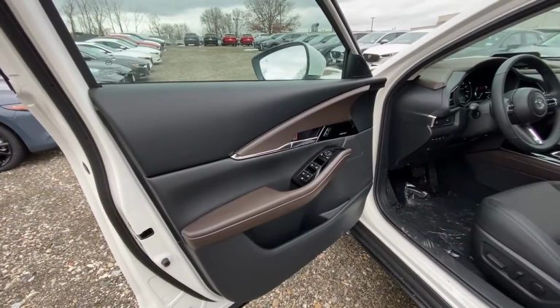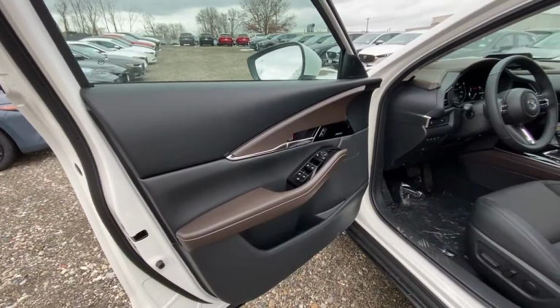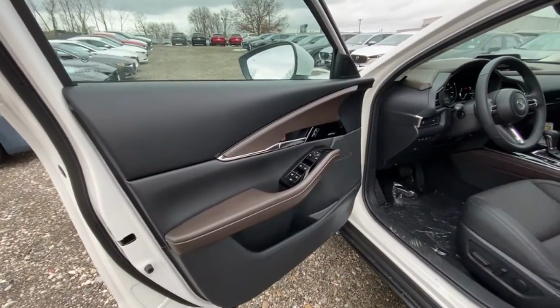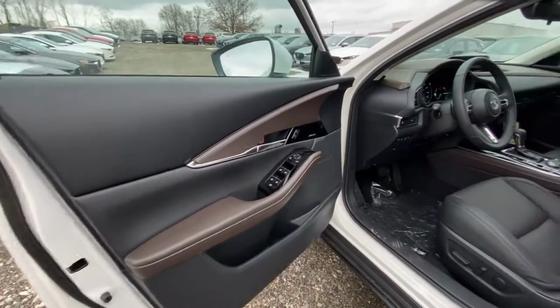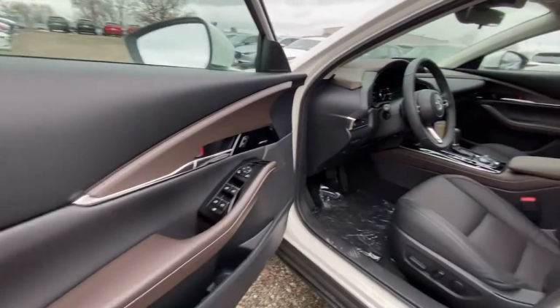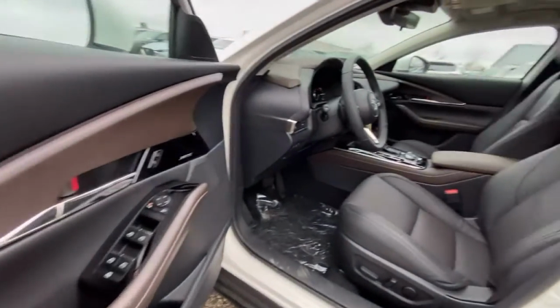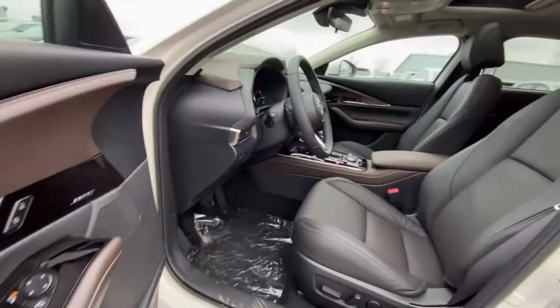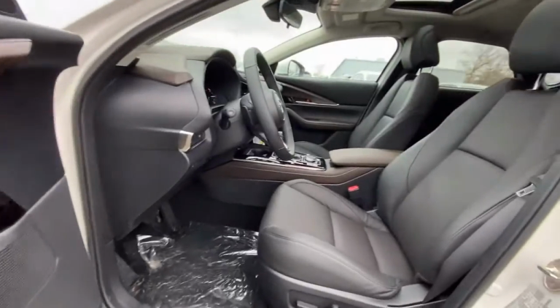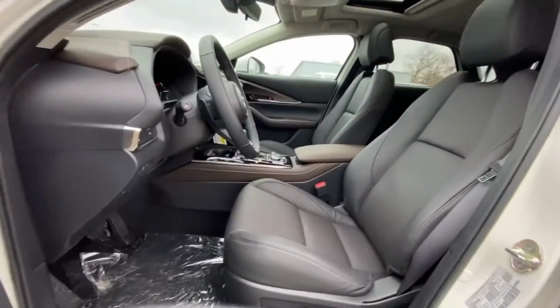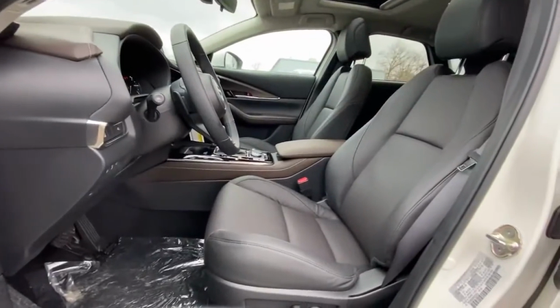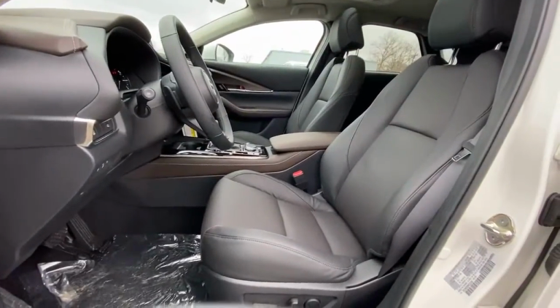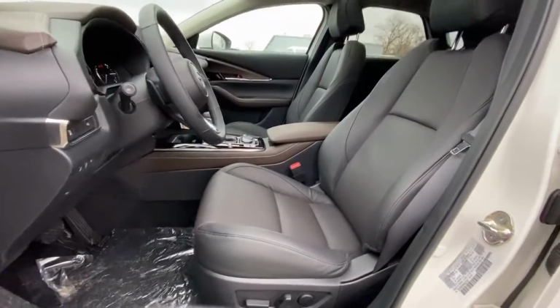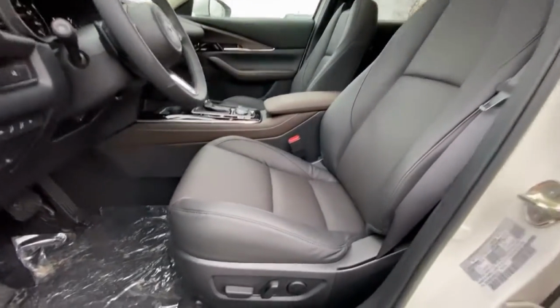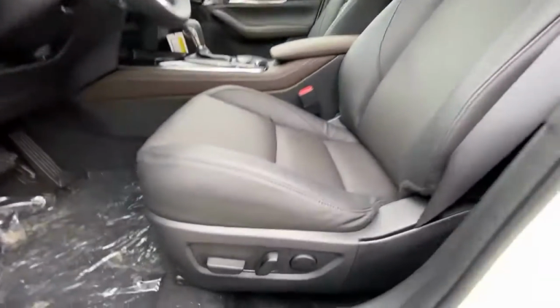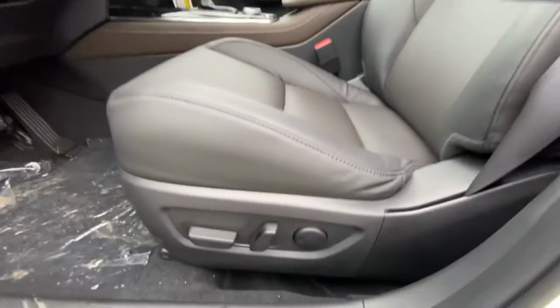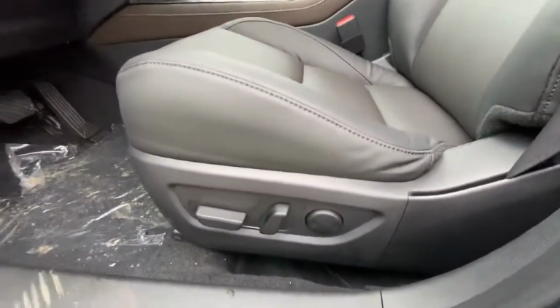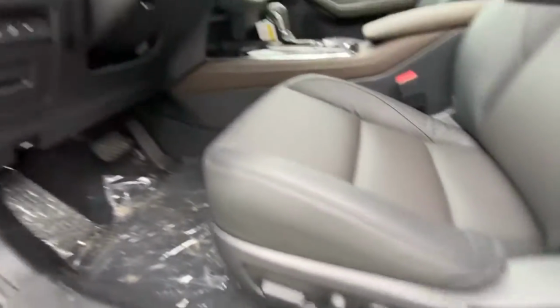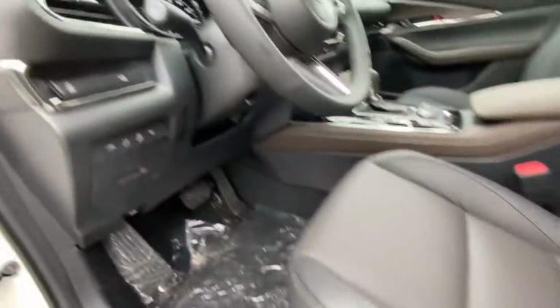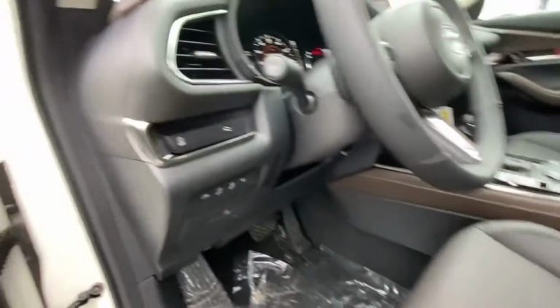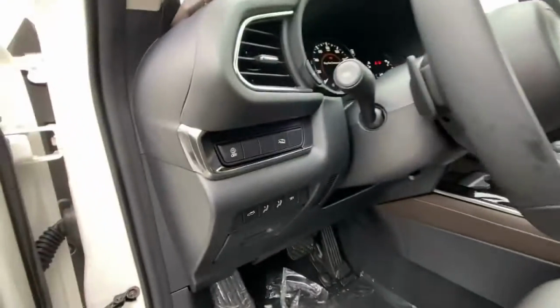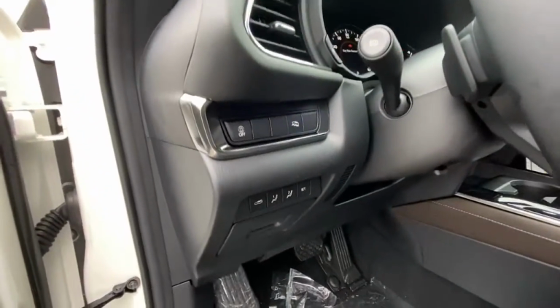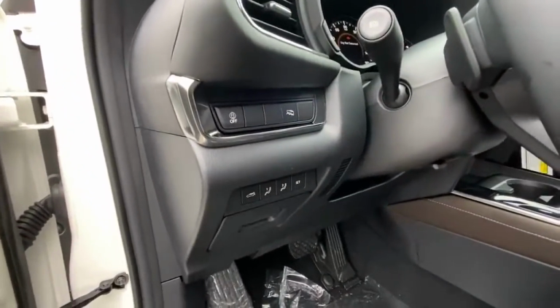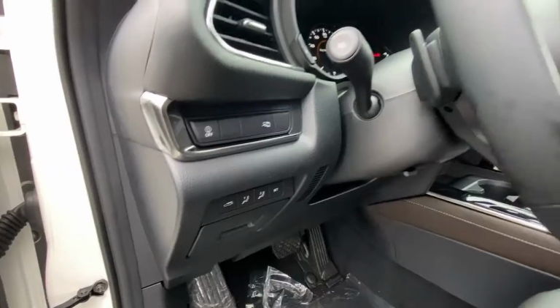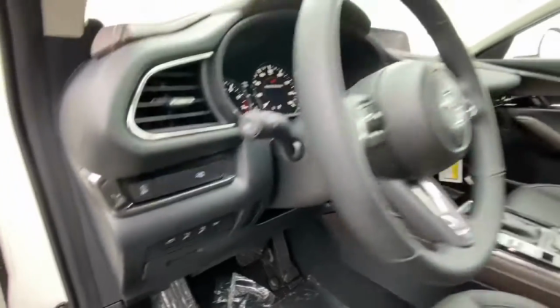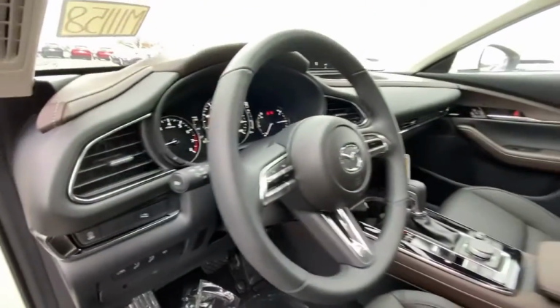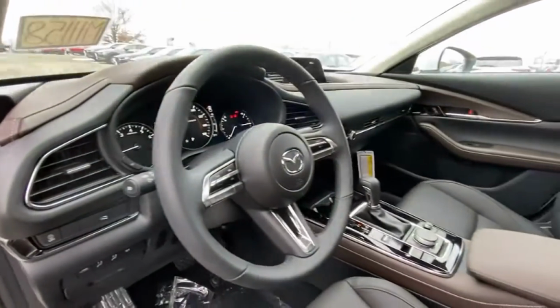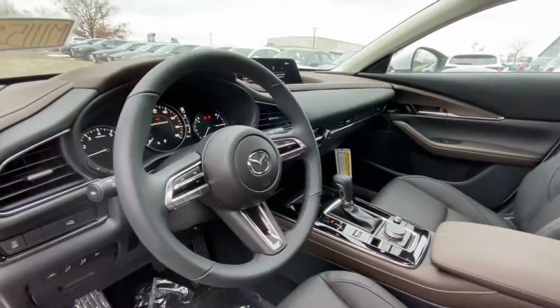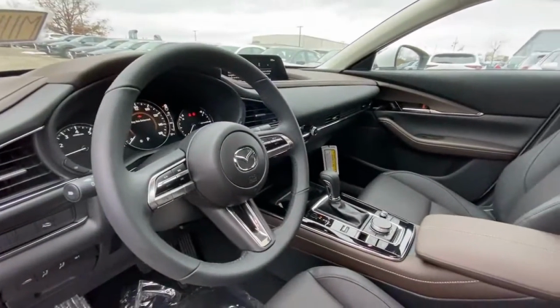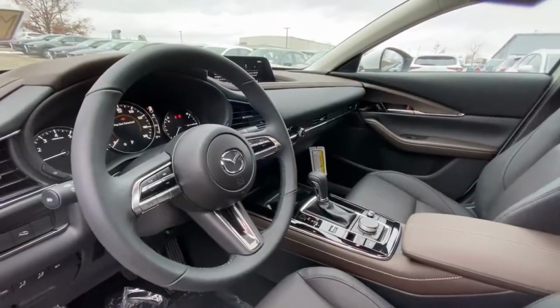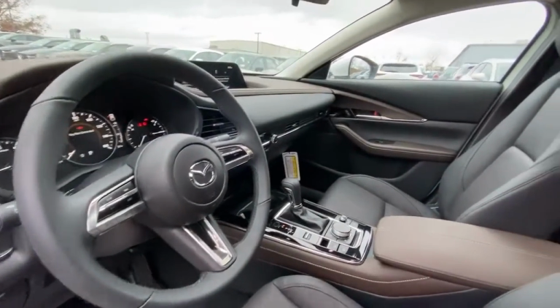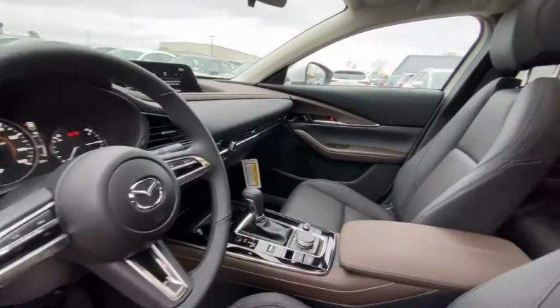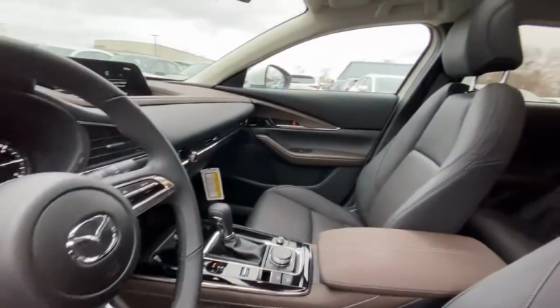Crossover convenience meets refined sophistication in this remarkable CX-30. See for yourself when you take it out for a test drive. Our professional staff looks forward to giving you excellent service.